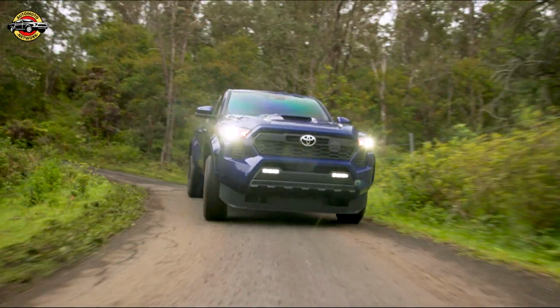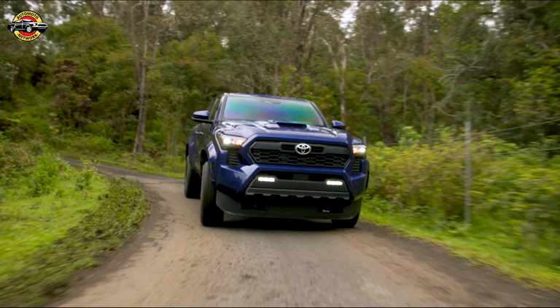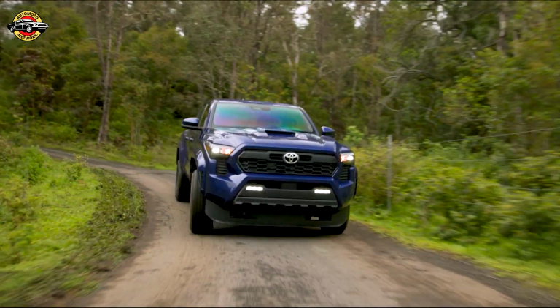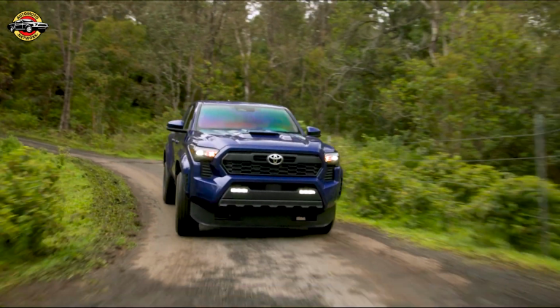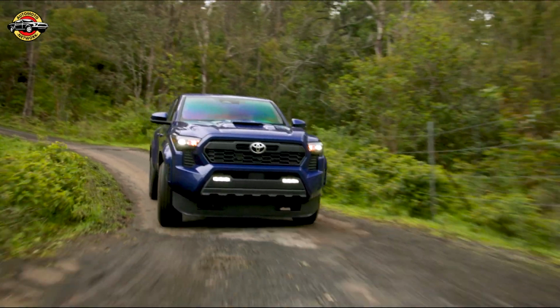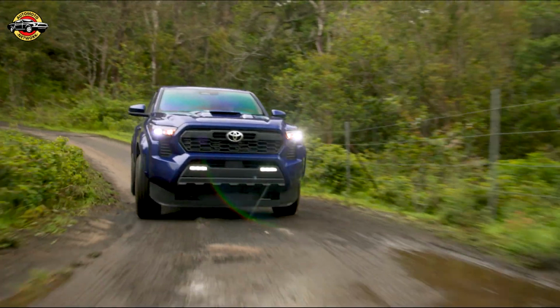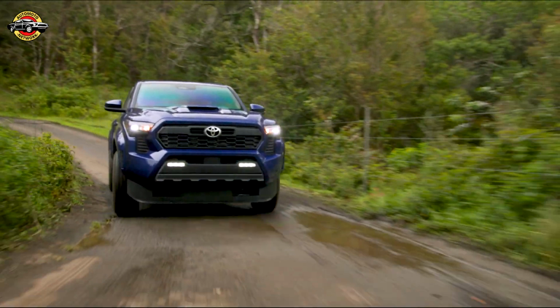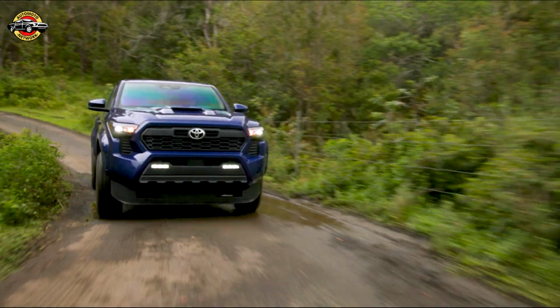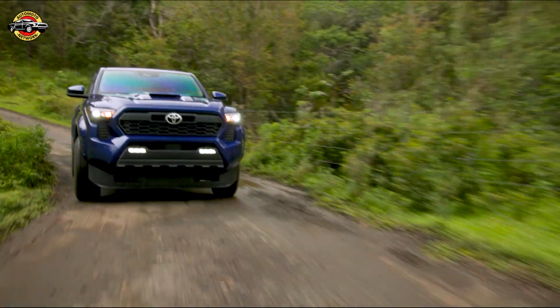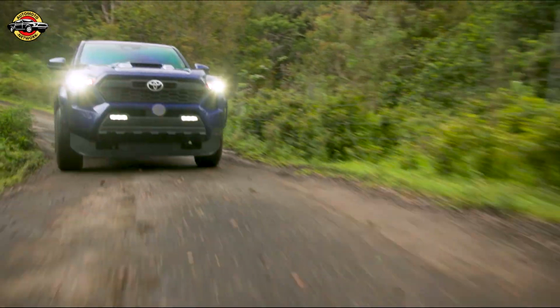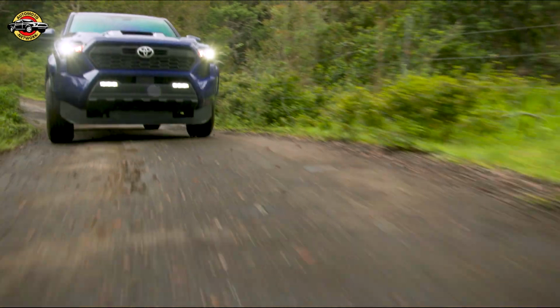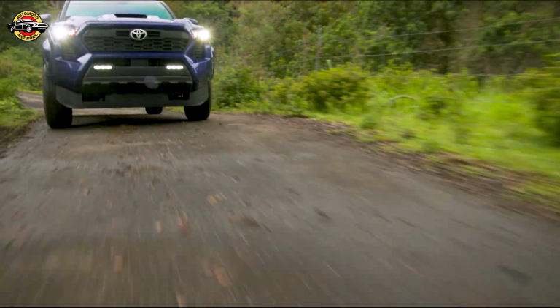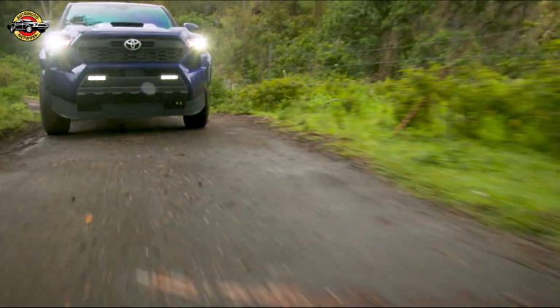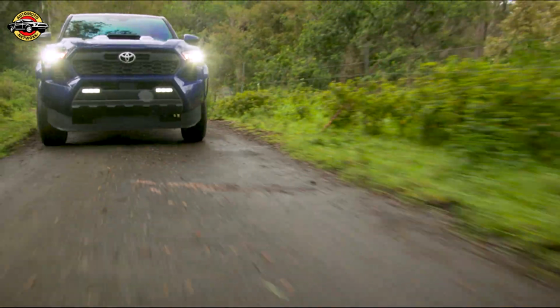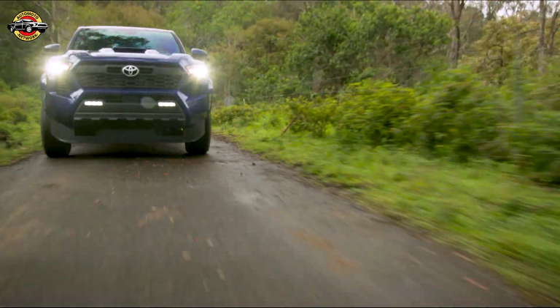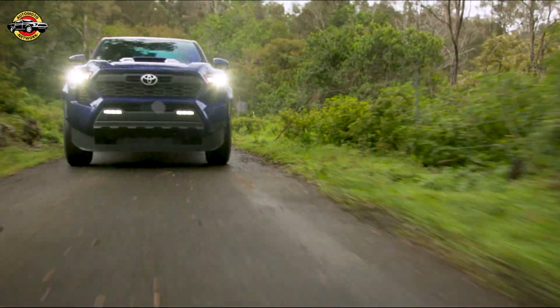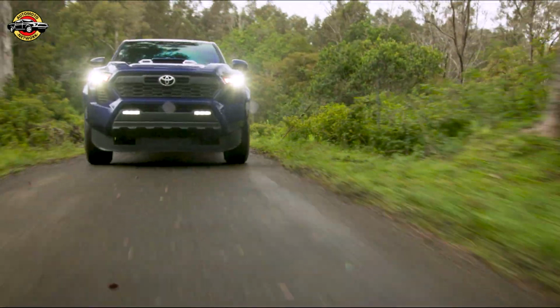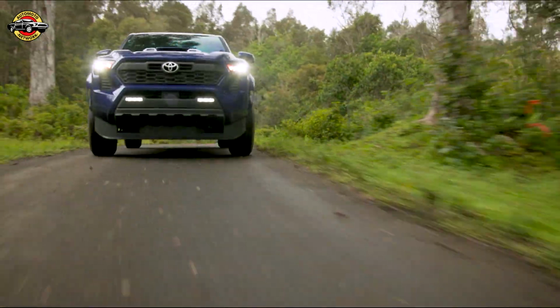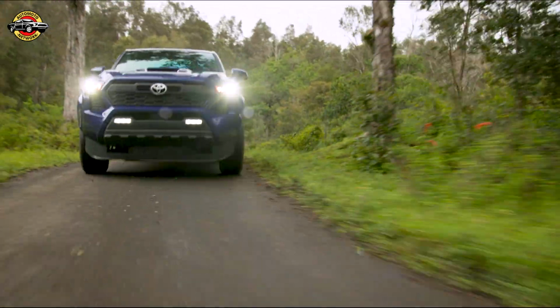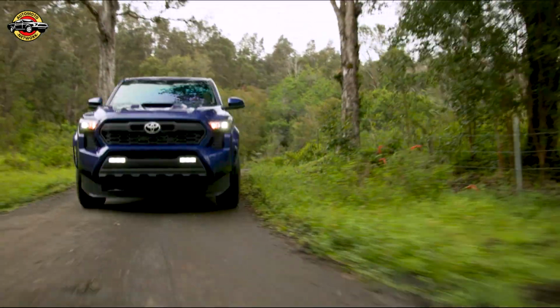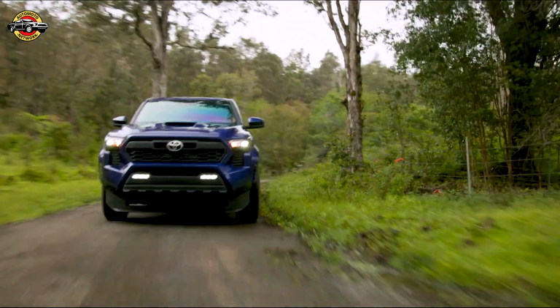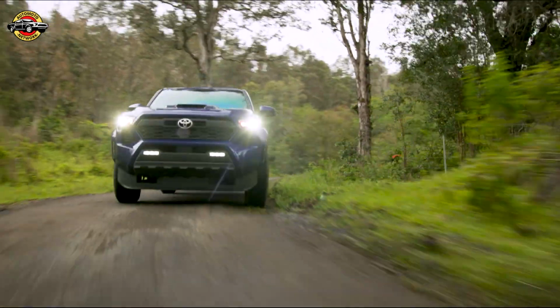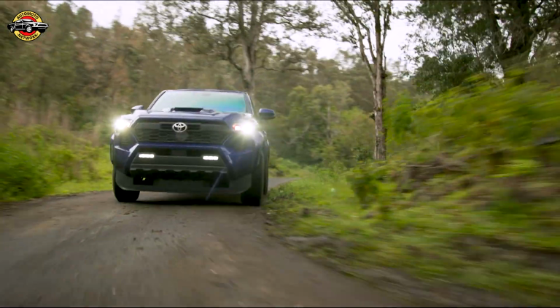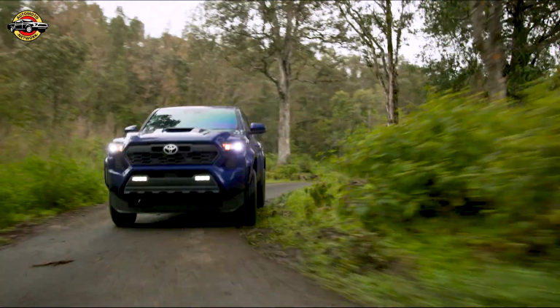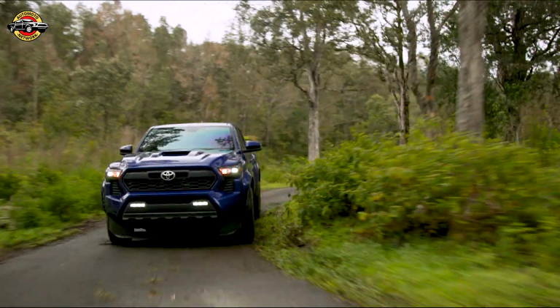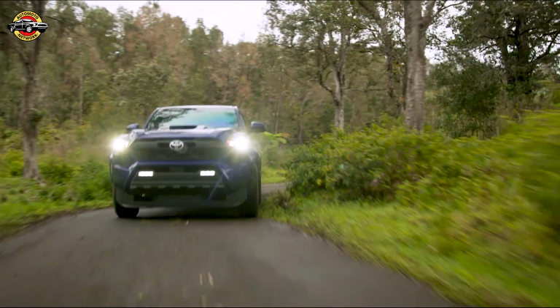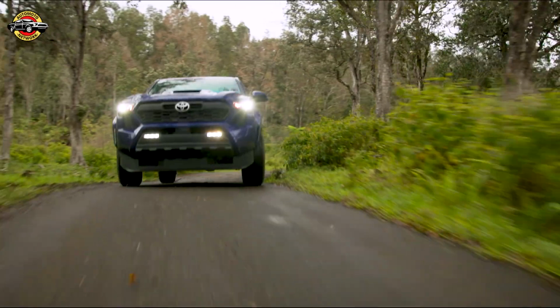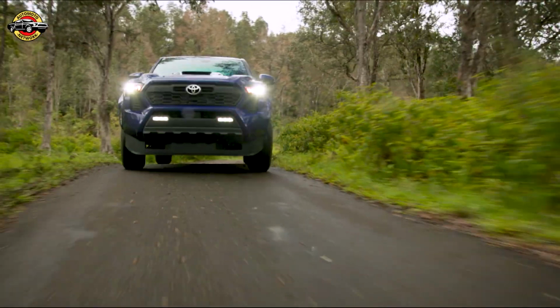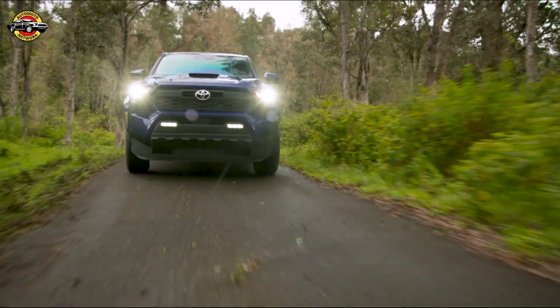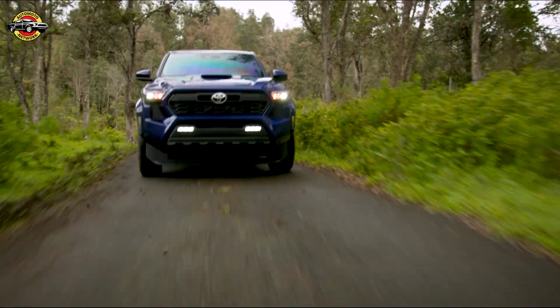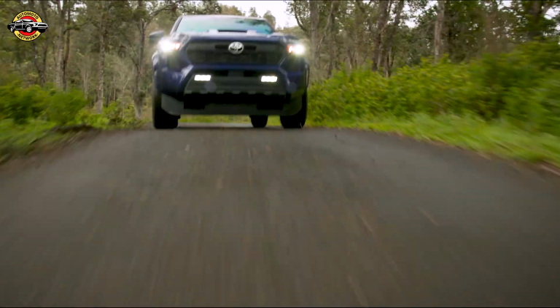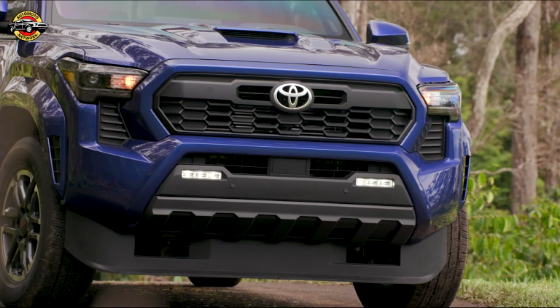It's worth noting that the 2024 Toyota Tacoma TRD Pro is designed, engineered, and assembled right here in North America. This truck is a testament to Toyota's commitment to quality, durability, and reliability that their customers have come to expect.